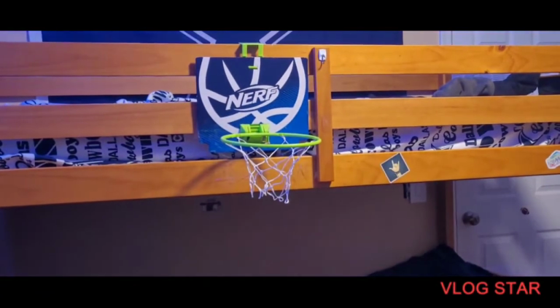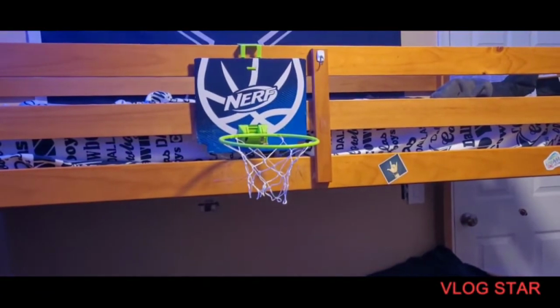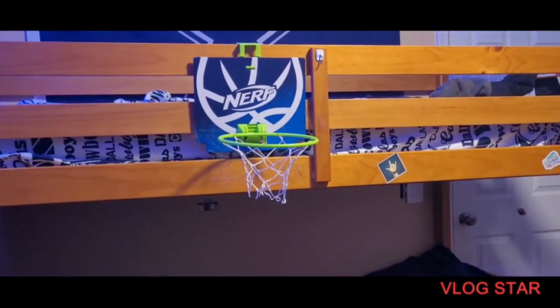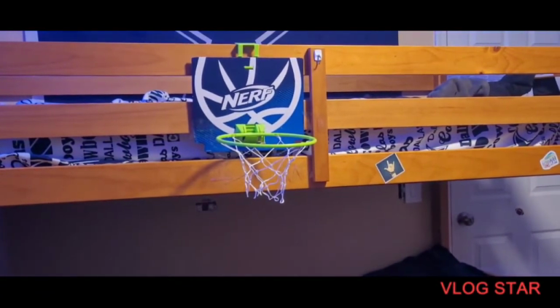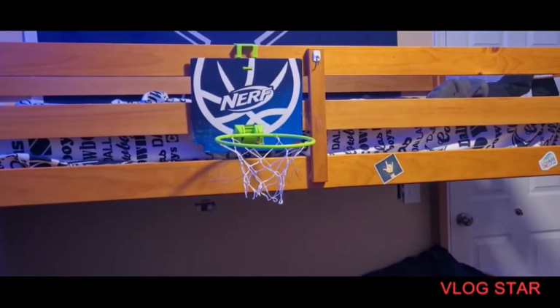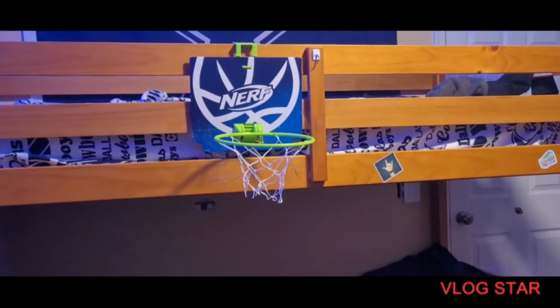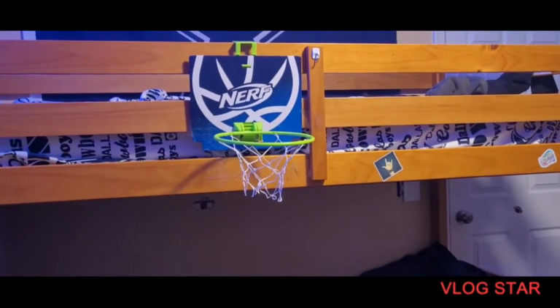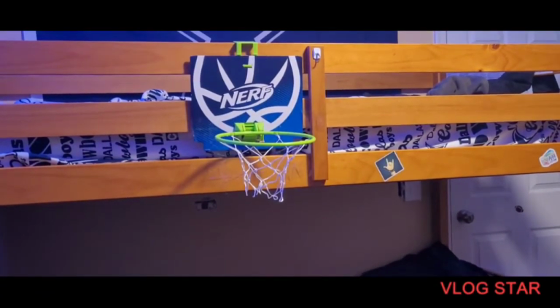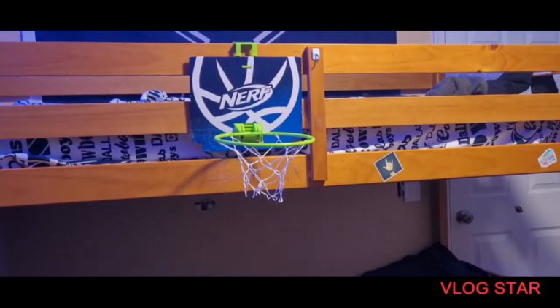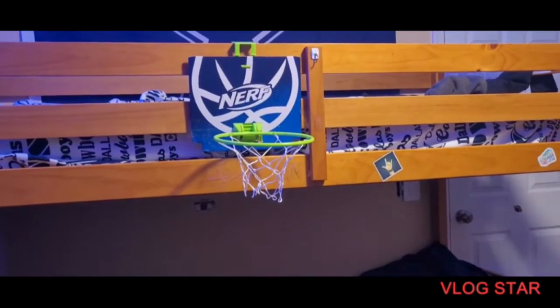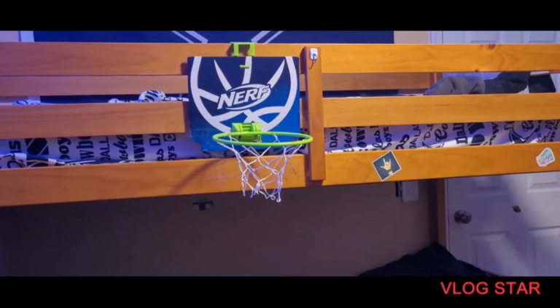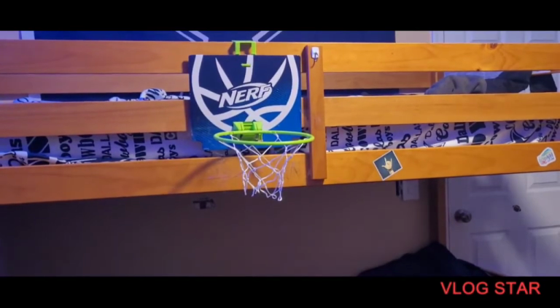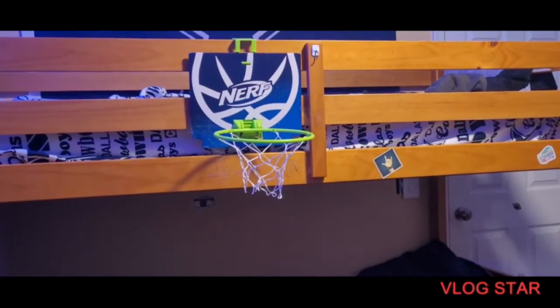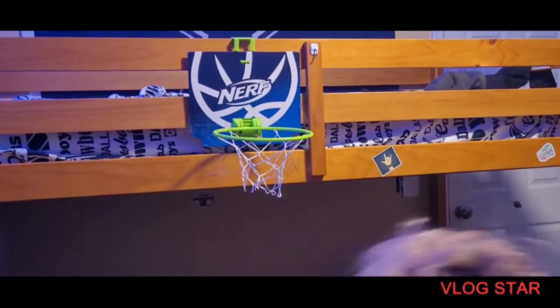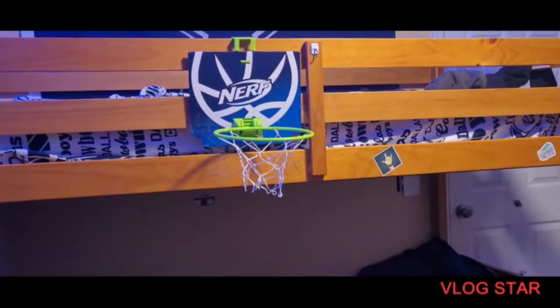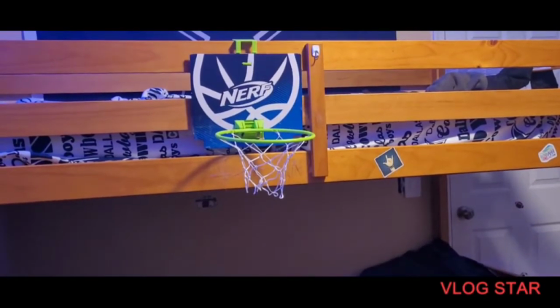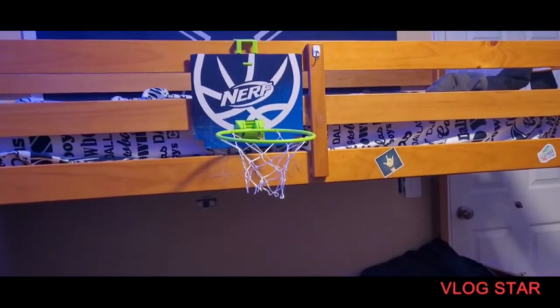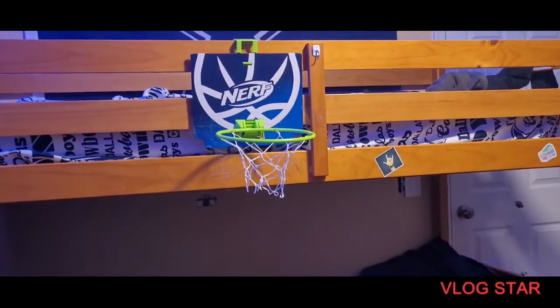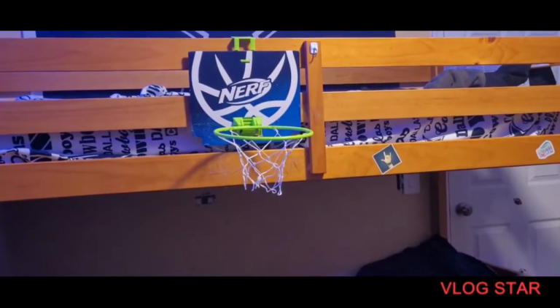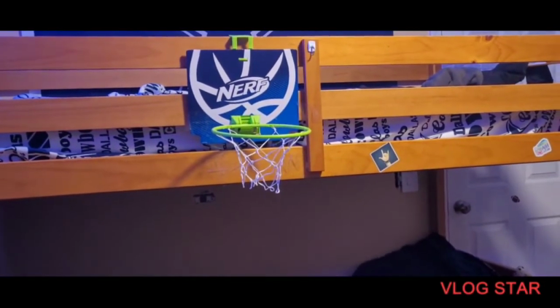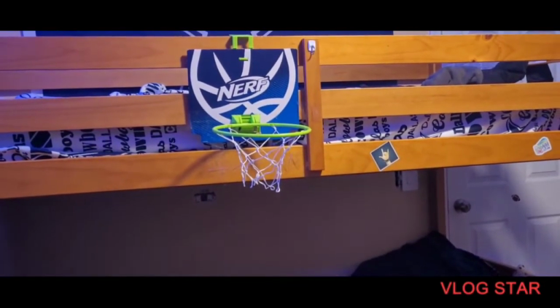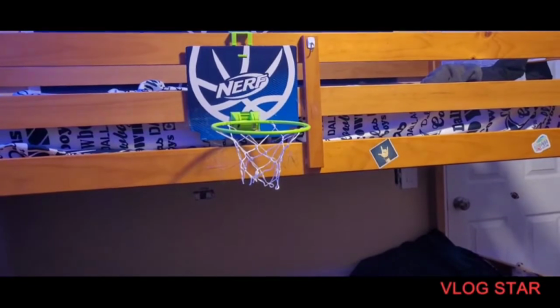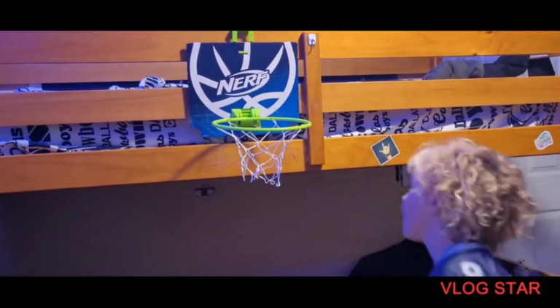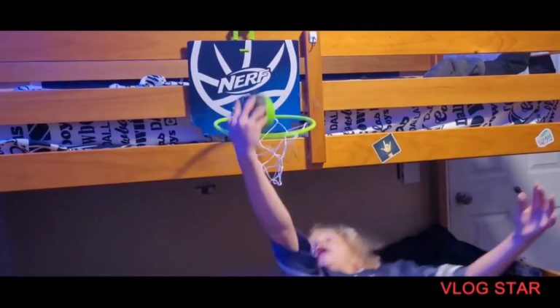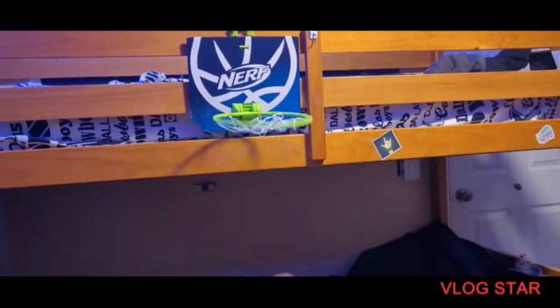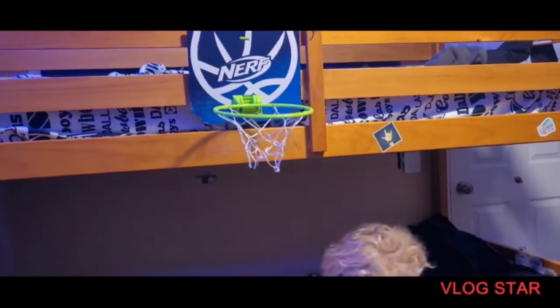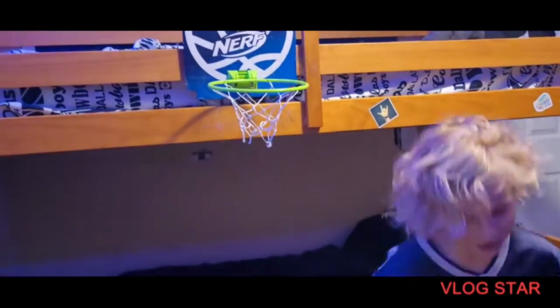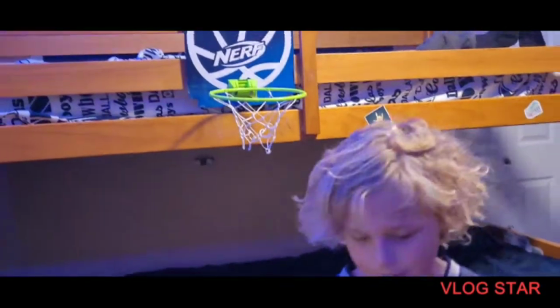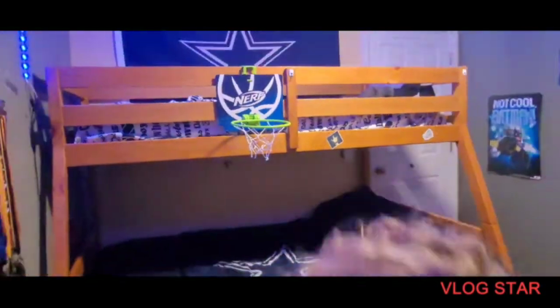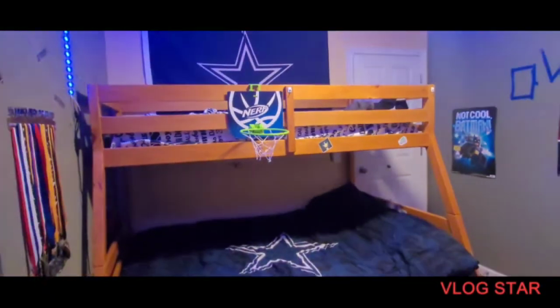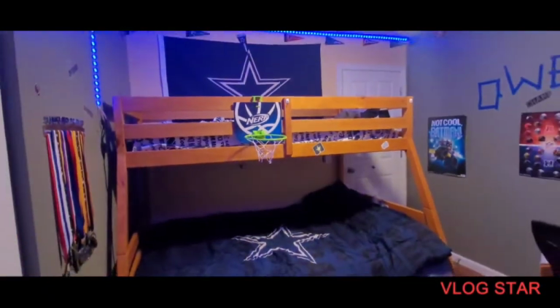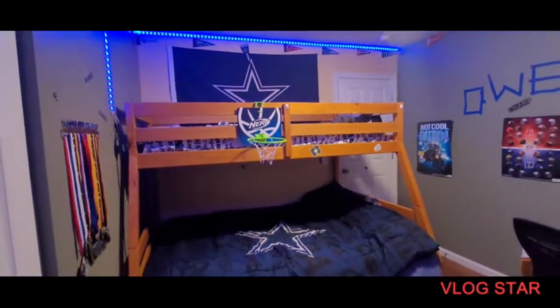A $4 basketball hoop! Let's do another dunk — okay, not bad.